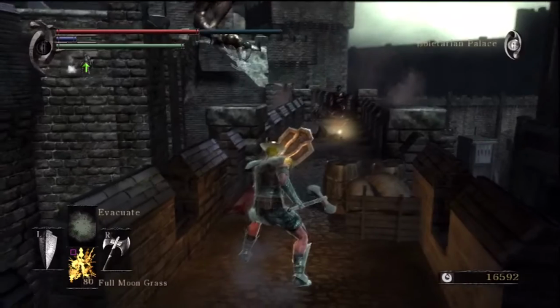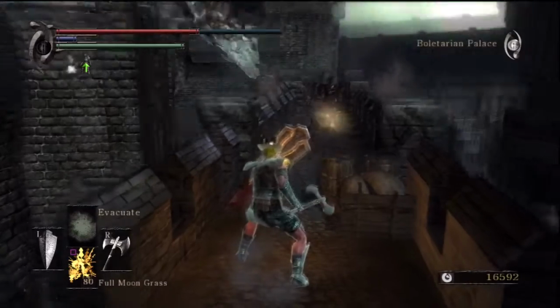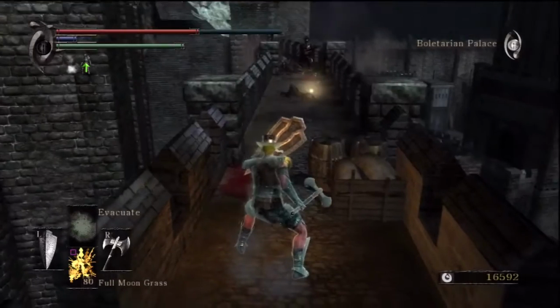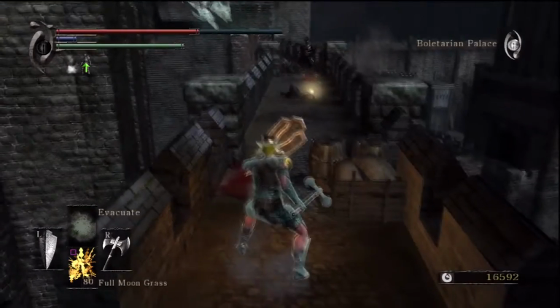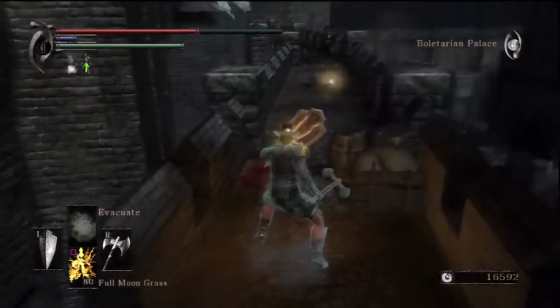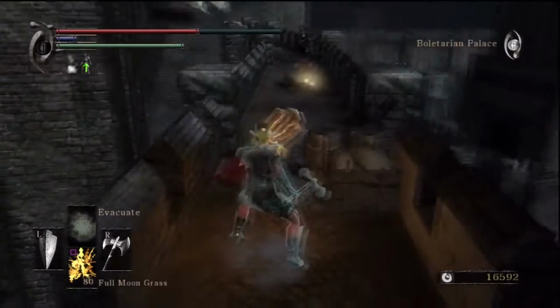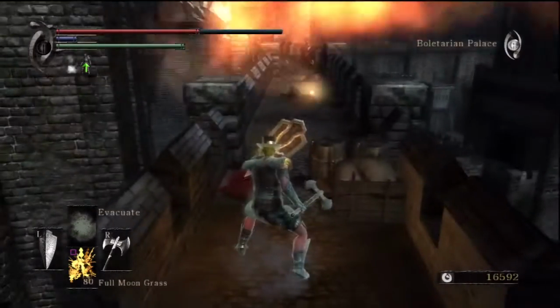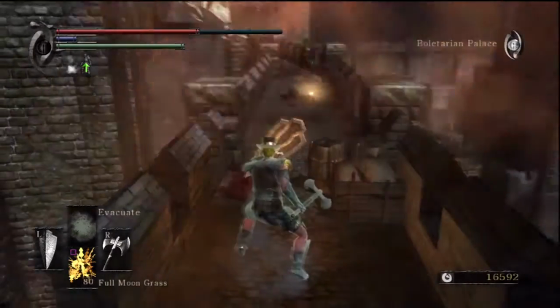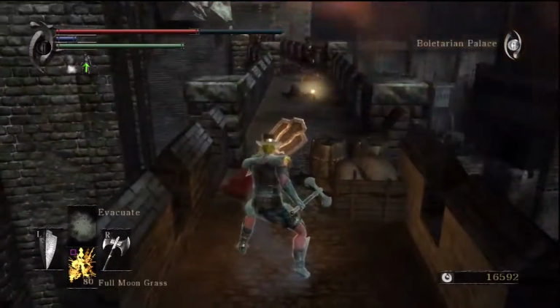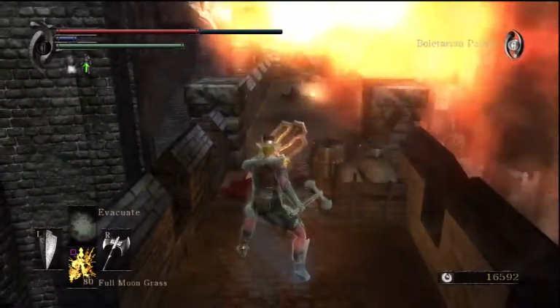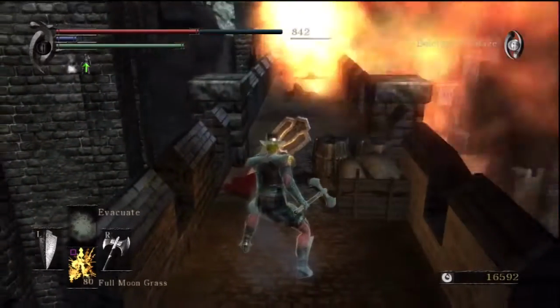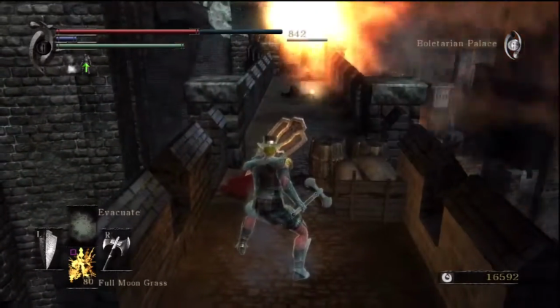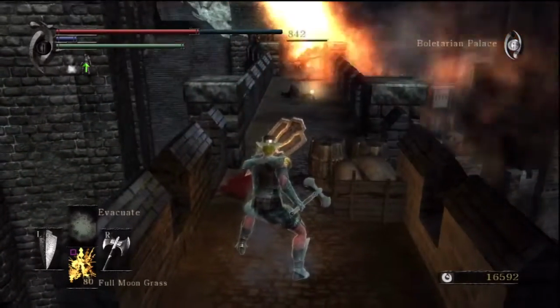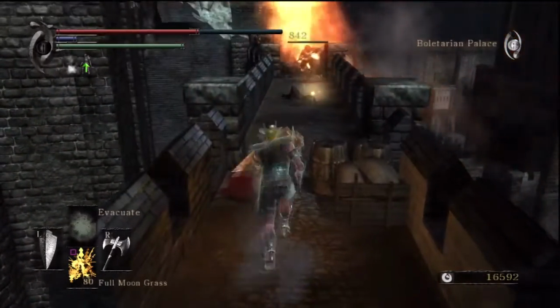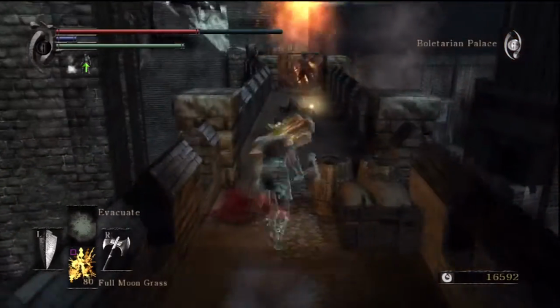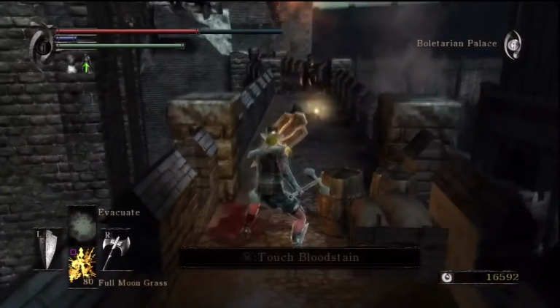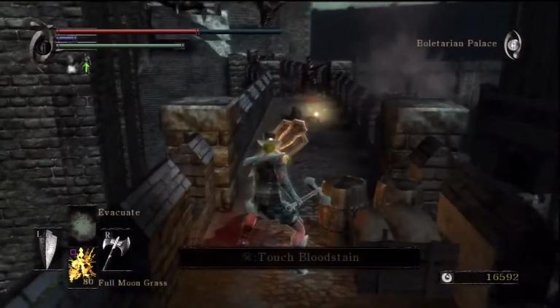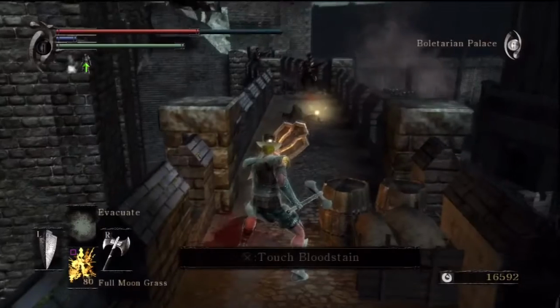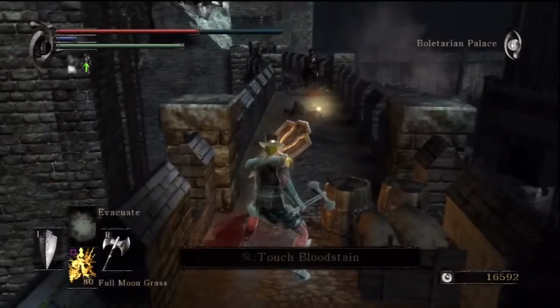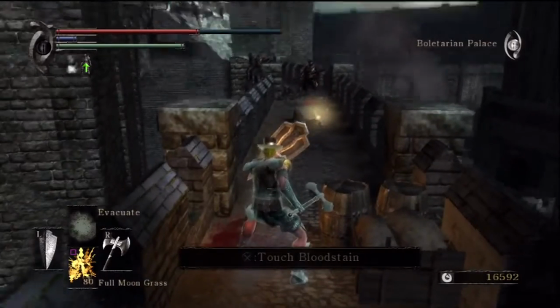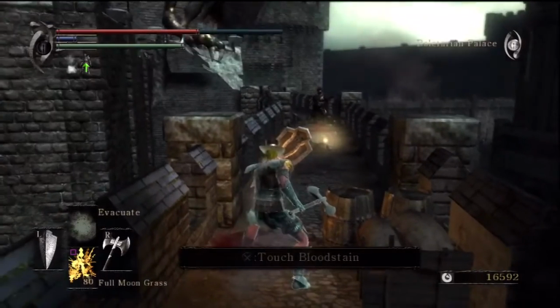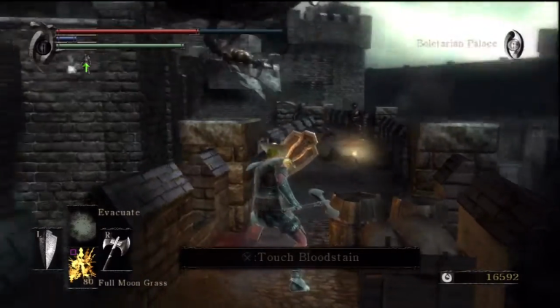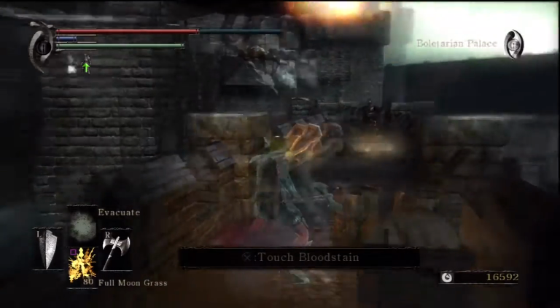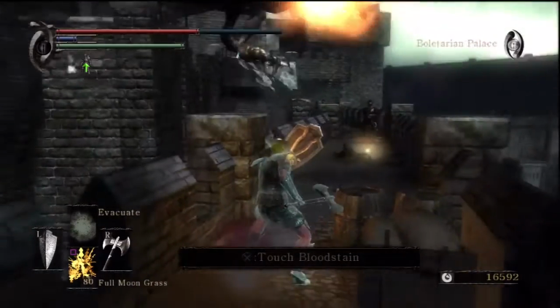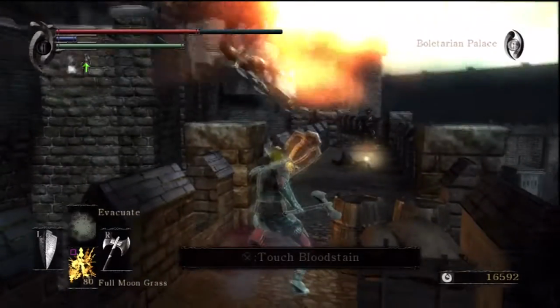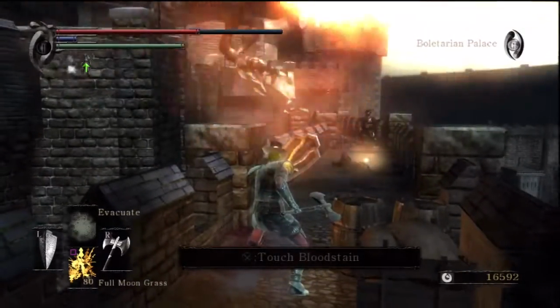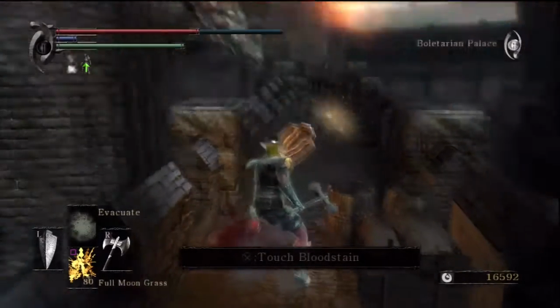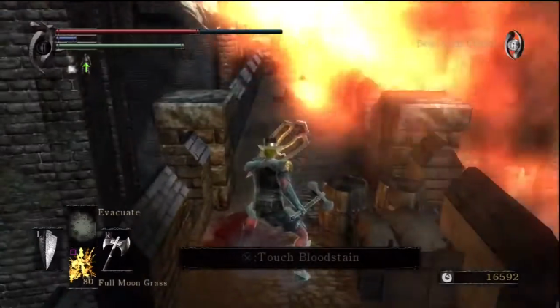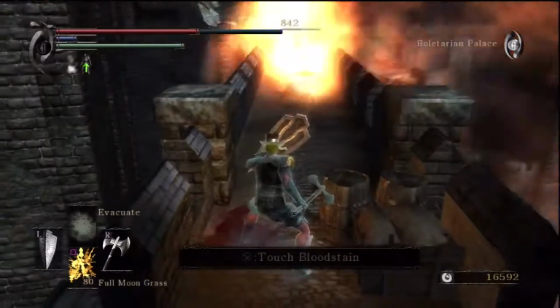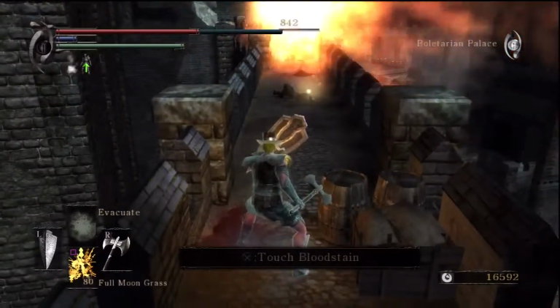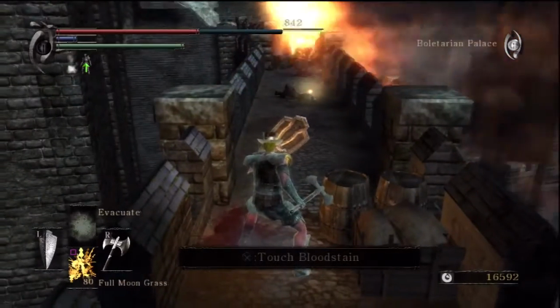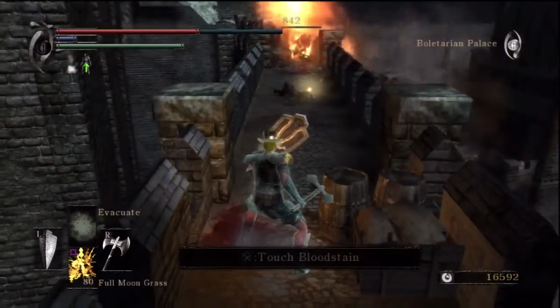Make sure to have the Thieves Ring equipped, otherwise the first pet official will start throwing fireballs at you. Also make sure that the dragon kills the first pet official before you start running.